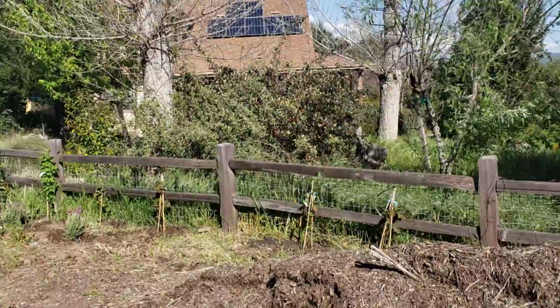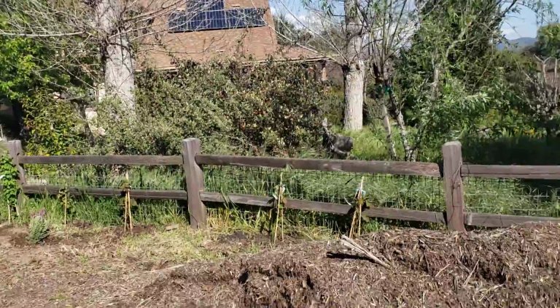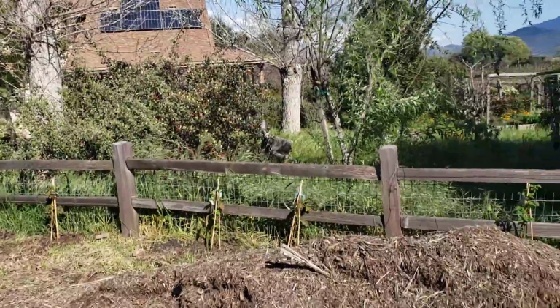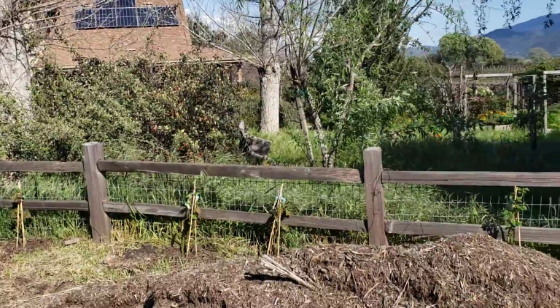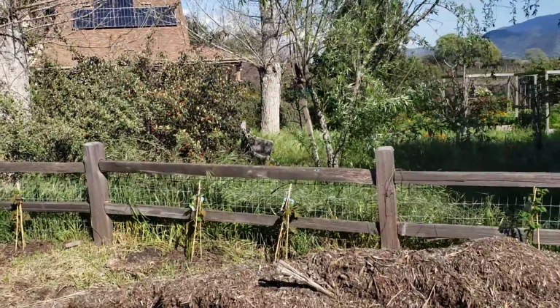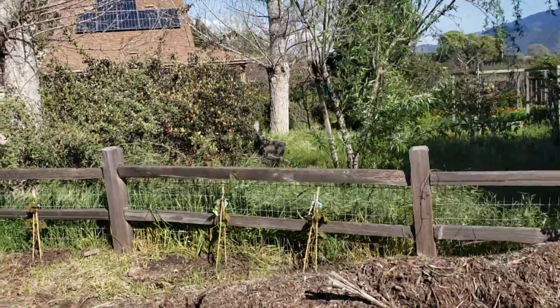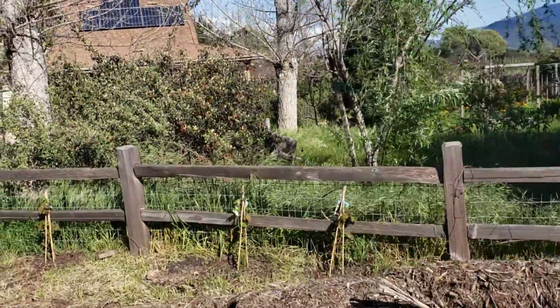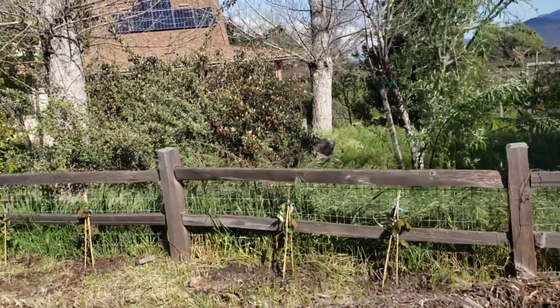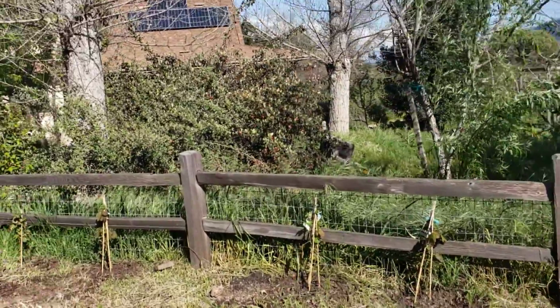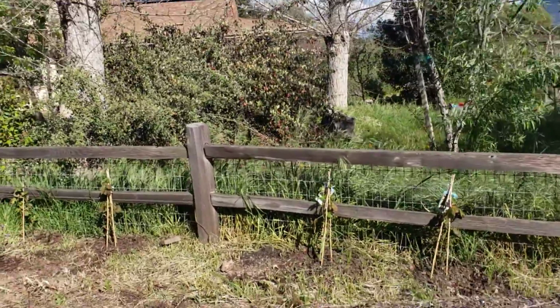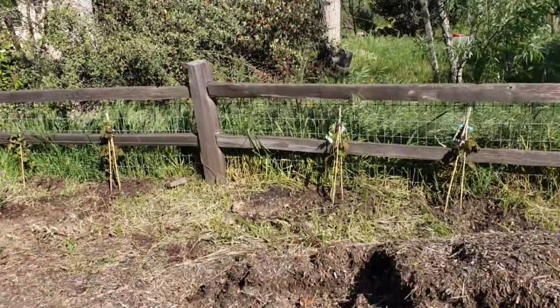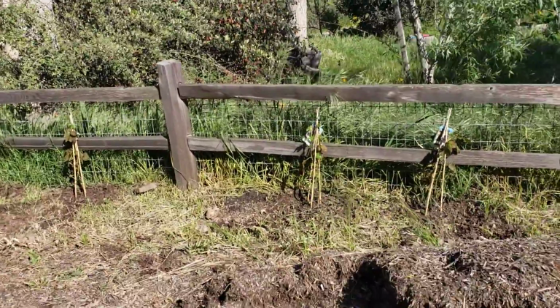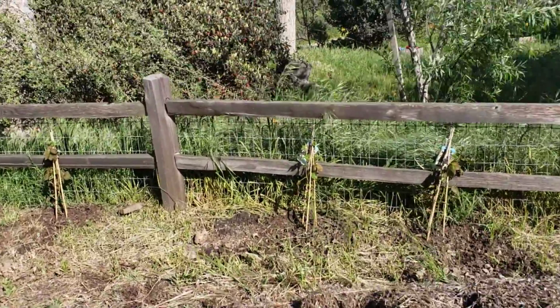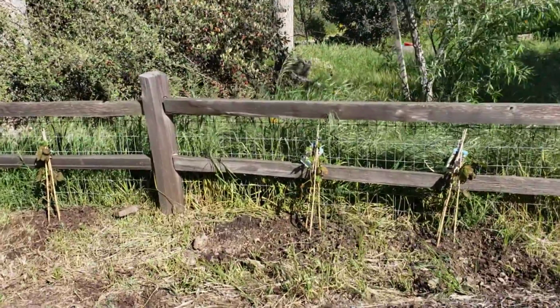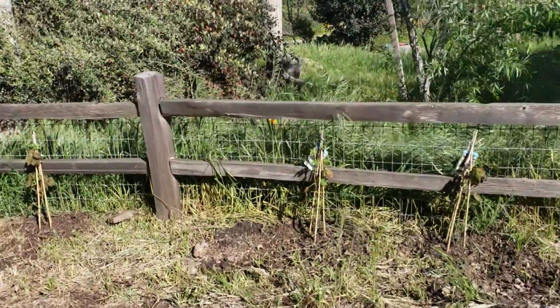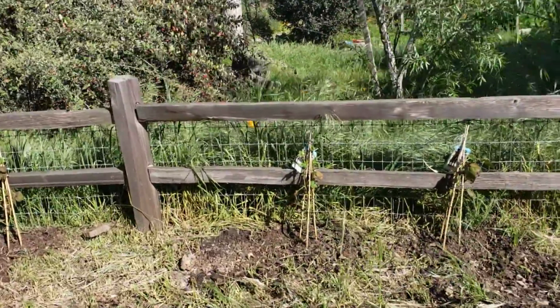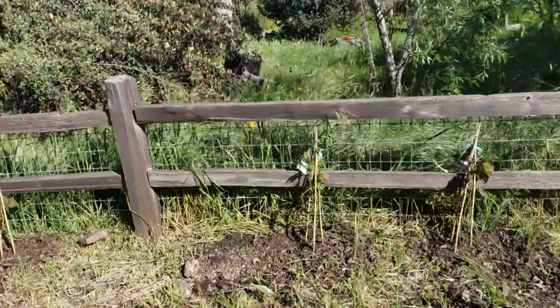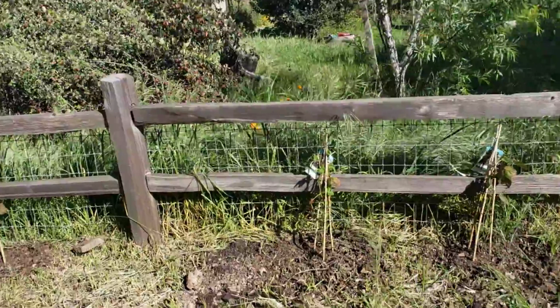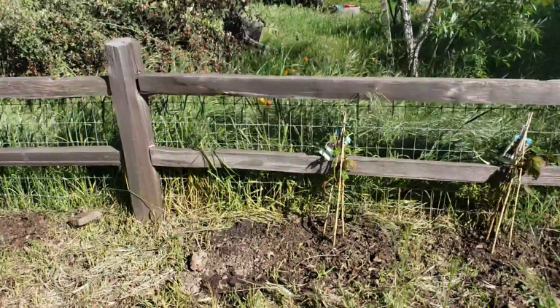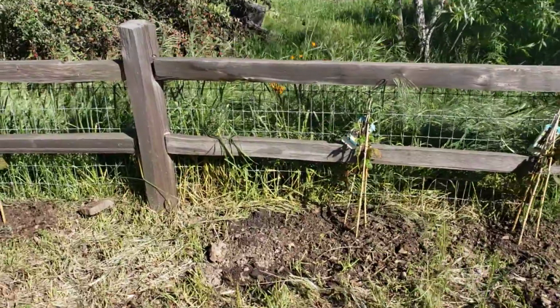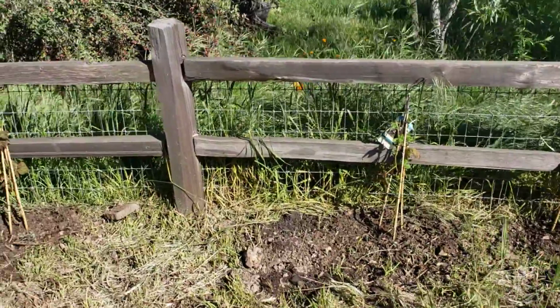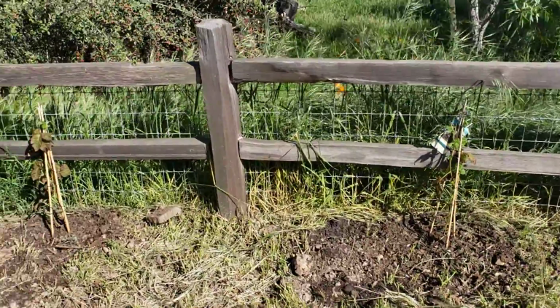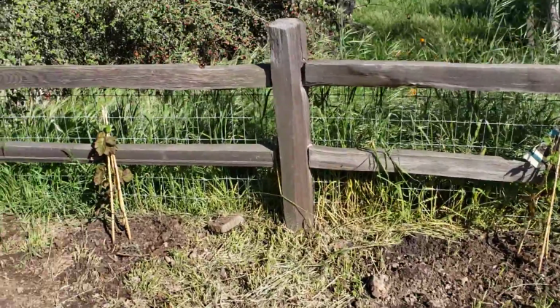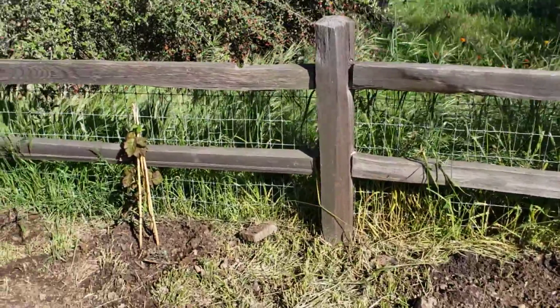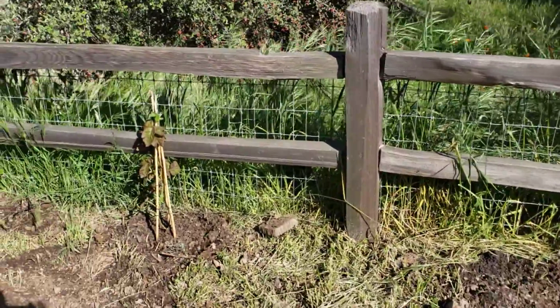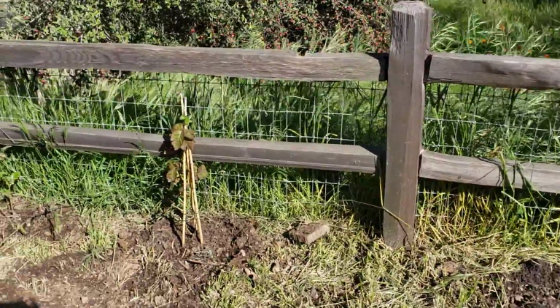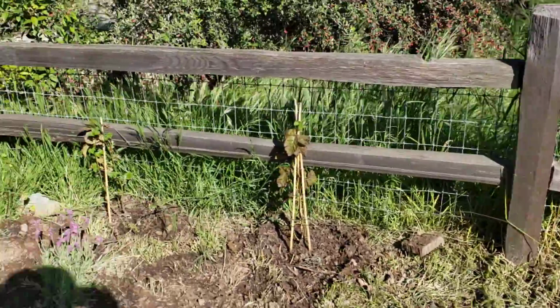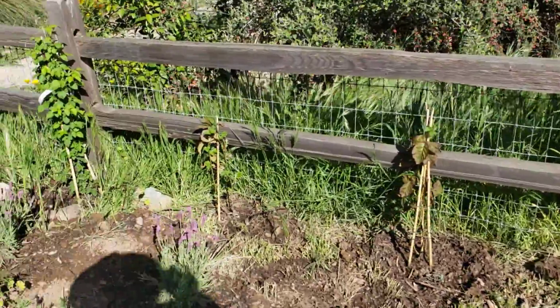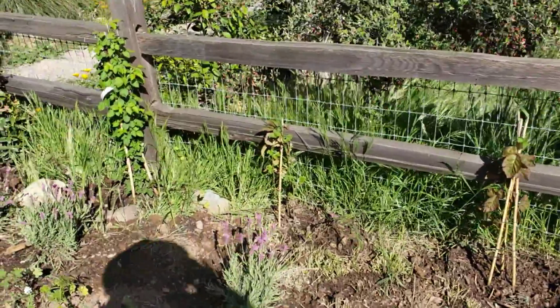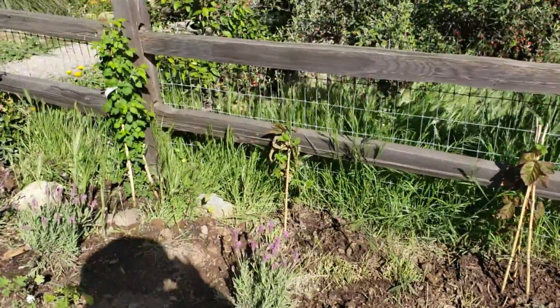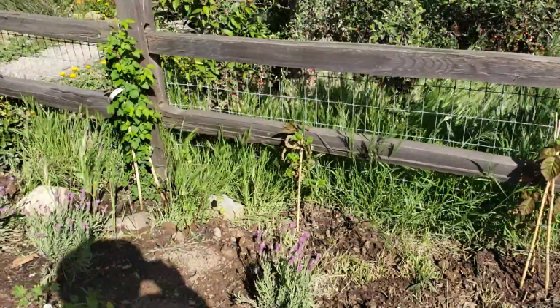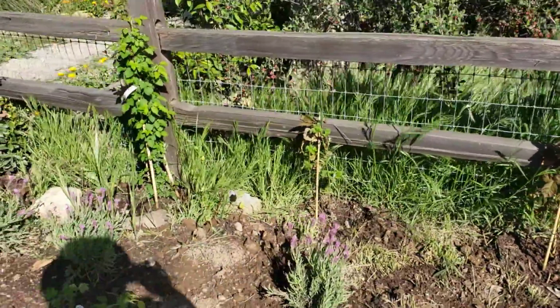Over the entrance of the vineyard garden and vineyard house garden, we've just made it a cornucopia of berries all along the fence line — different kinds of berries: marion, blackberry, raspberry.